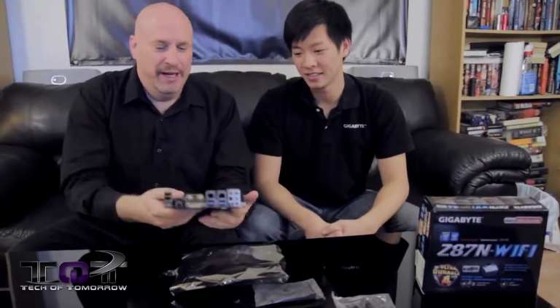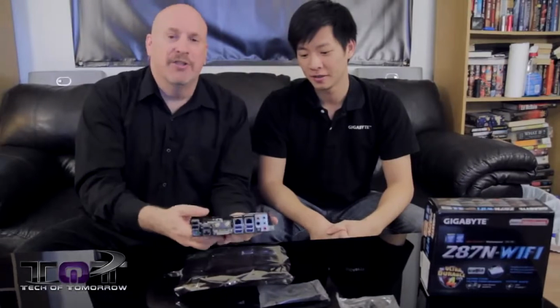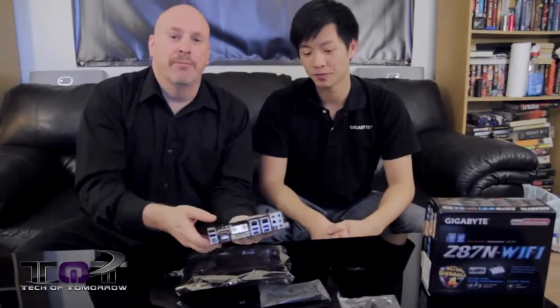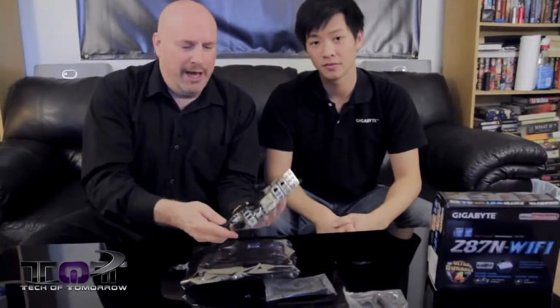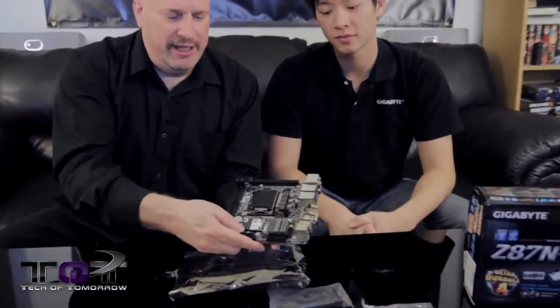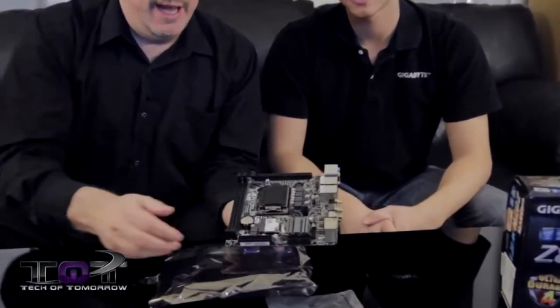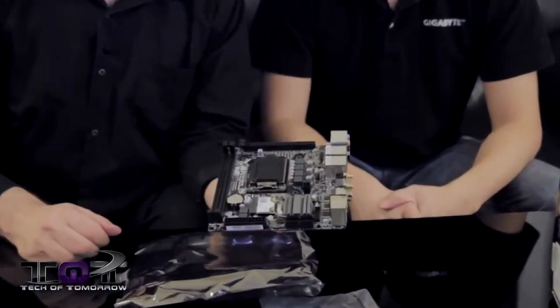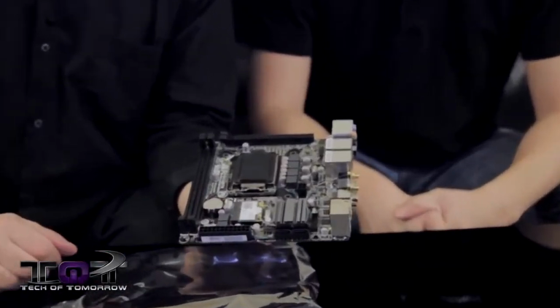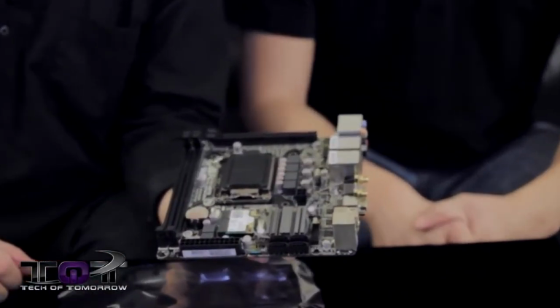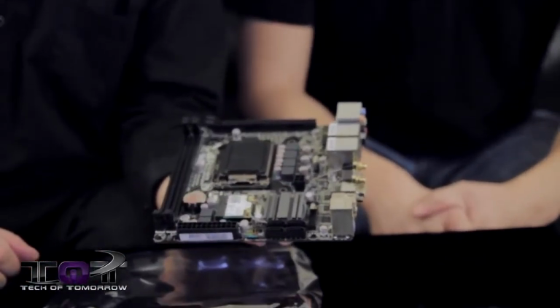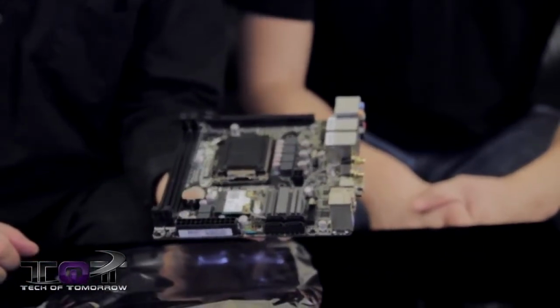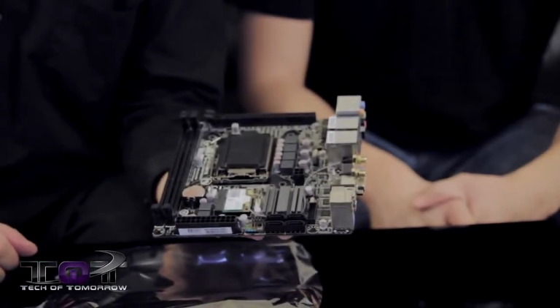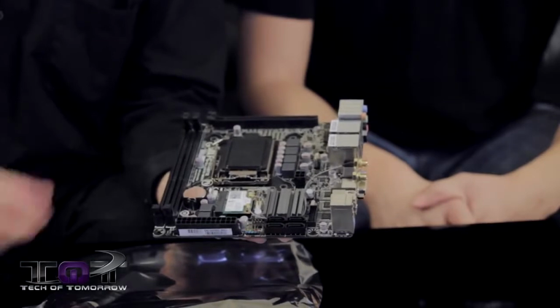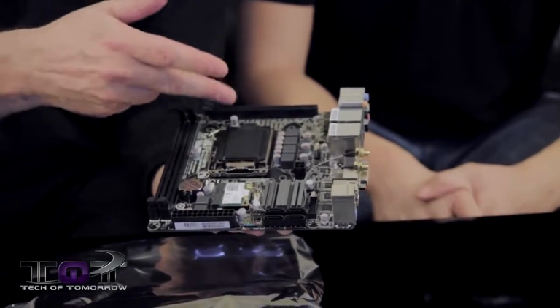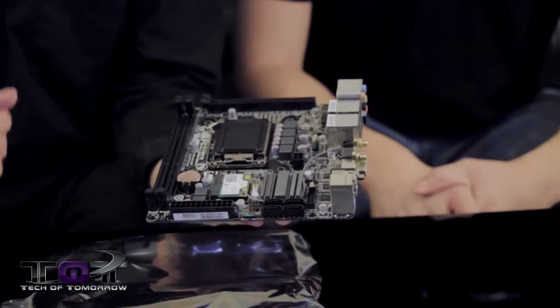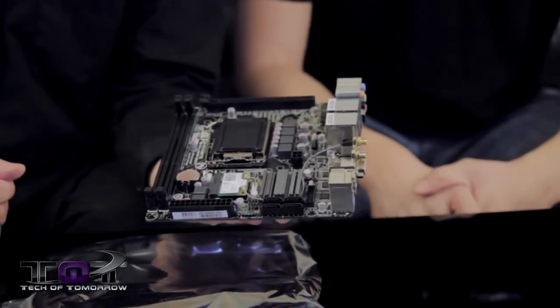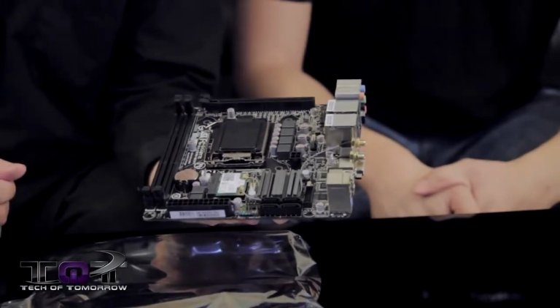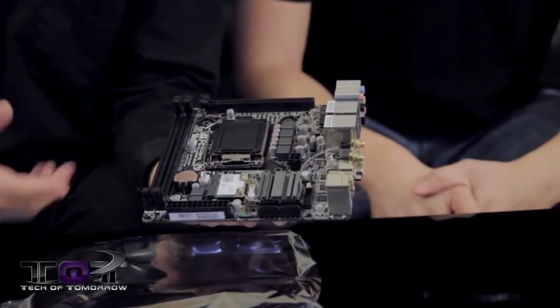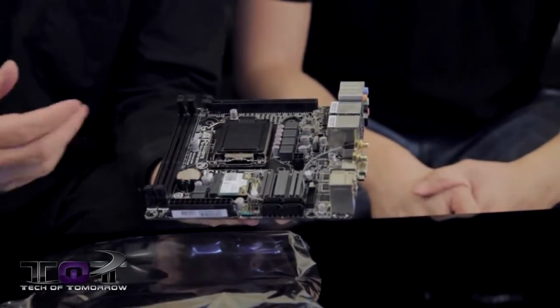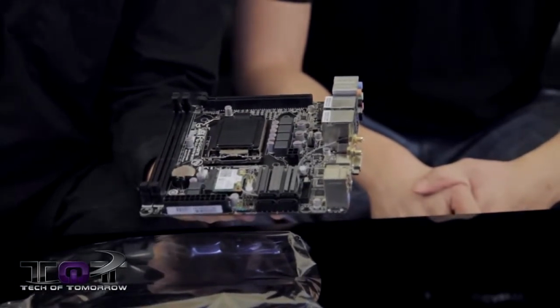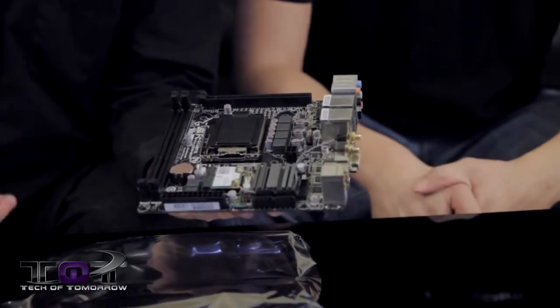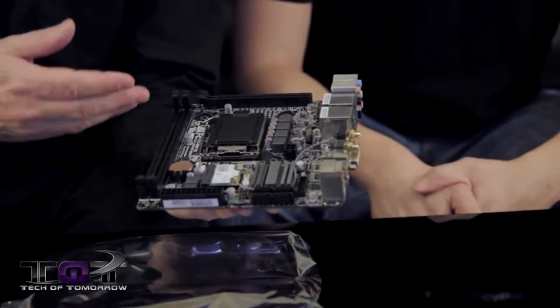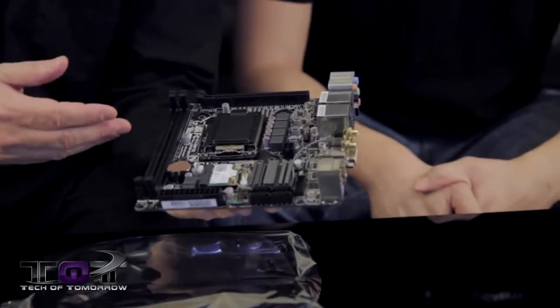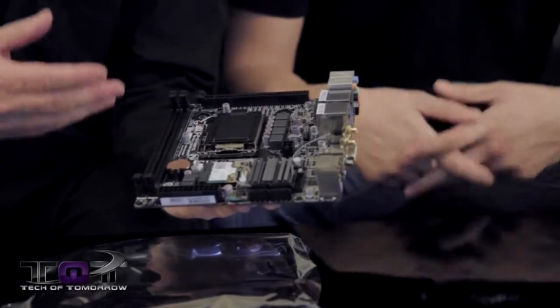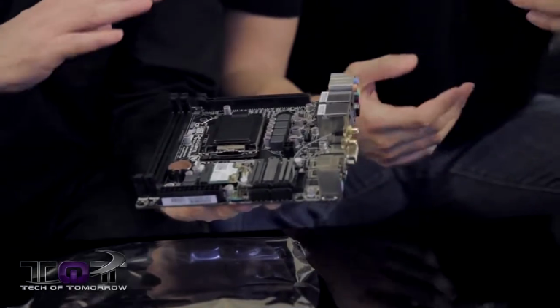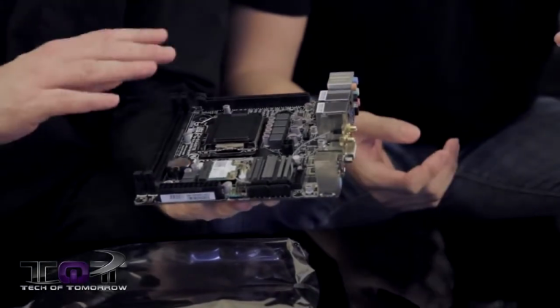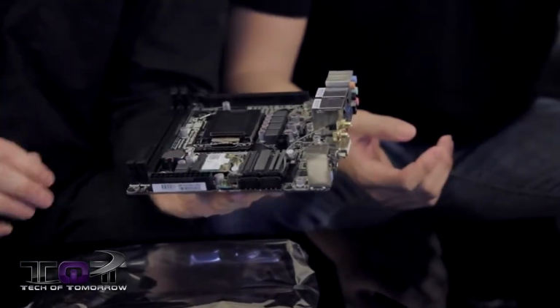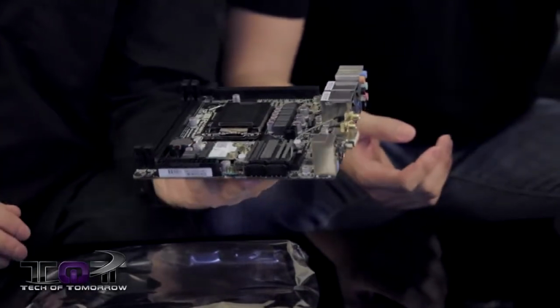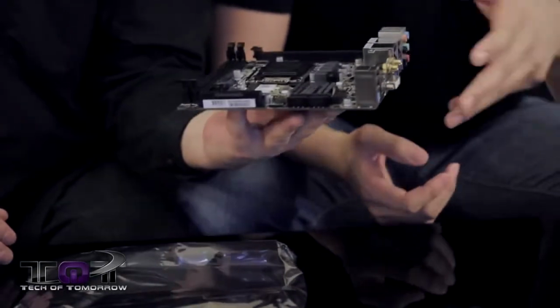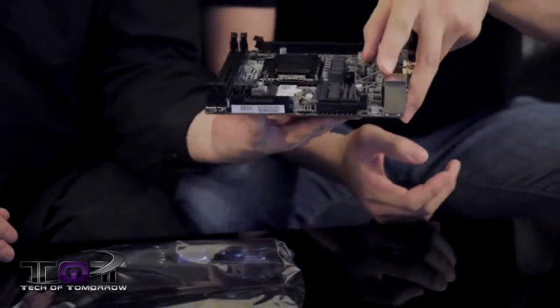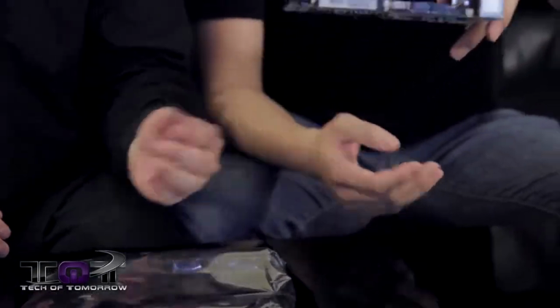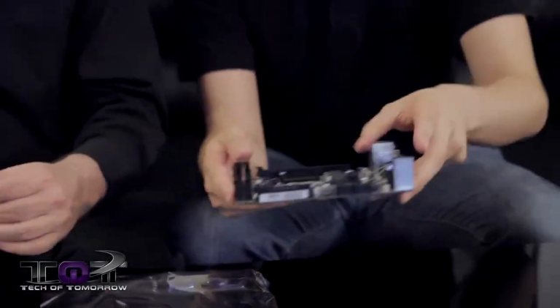Here's the motherboard. You guys can see it's actually pretty nicely laid out — lots of room for your stuff. You have room for a full-length video card if you want one, slots for your memory. I'm going to hand it over to Leon to explain all the features of this motherboard.